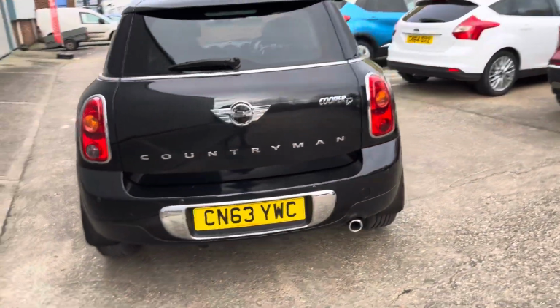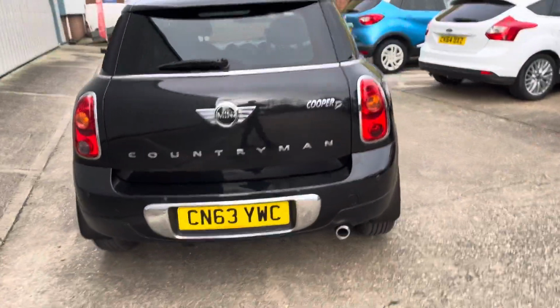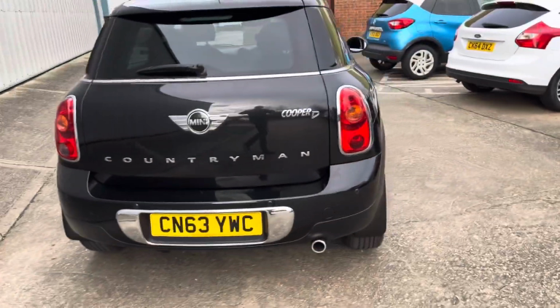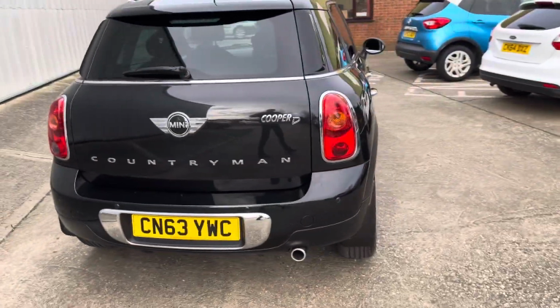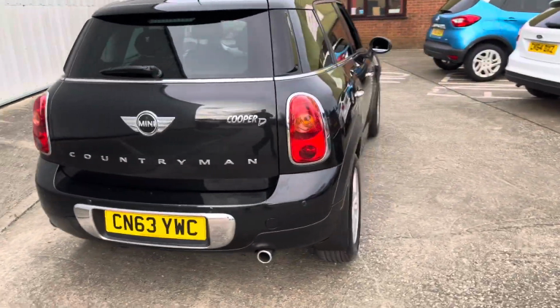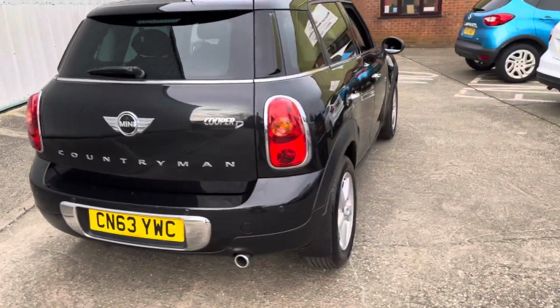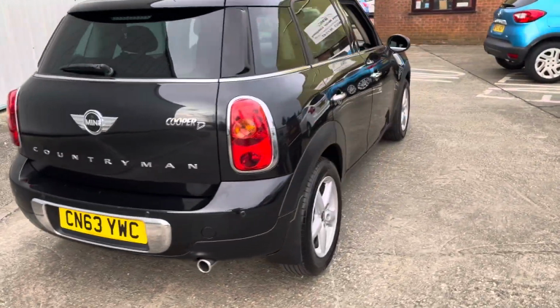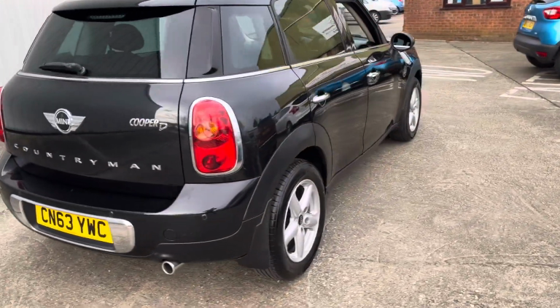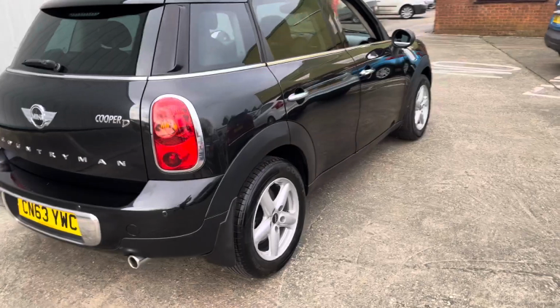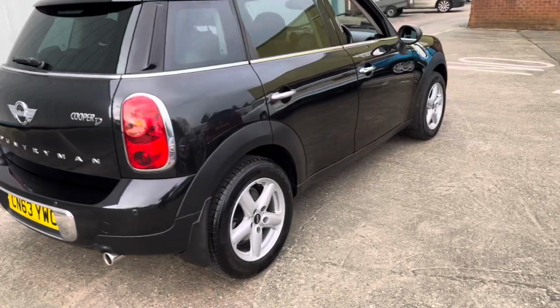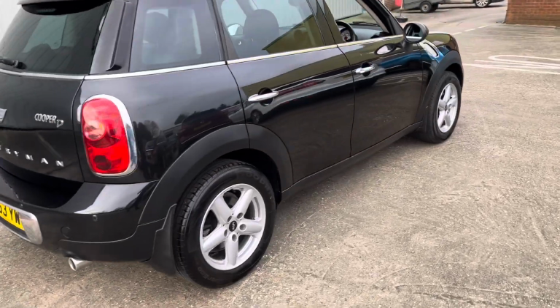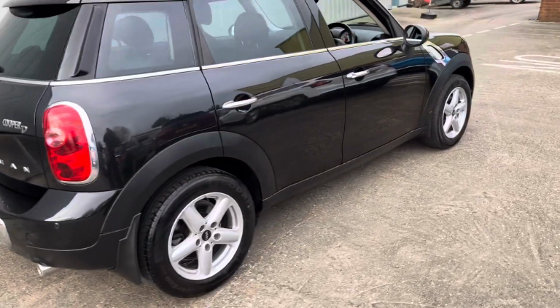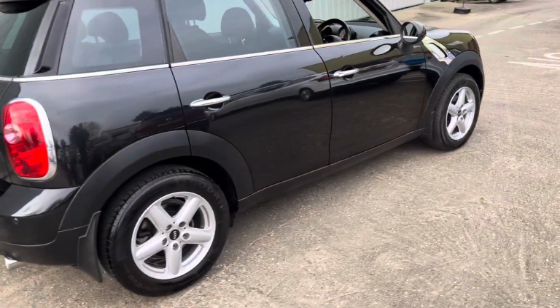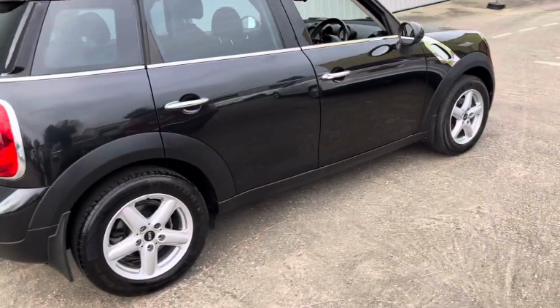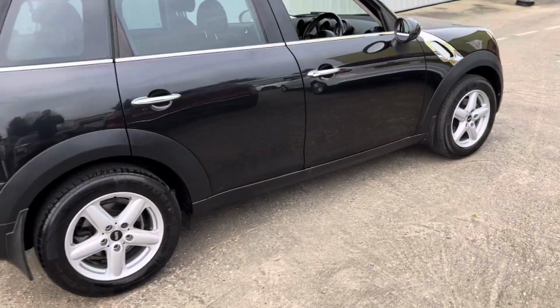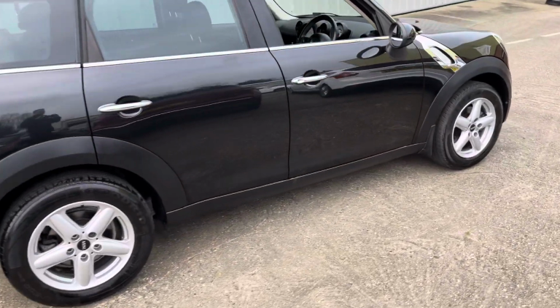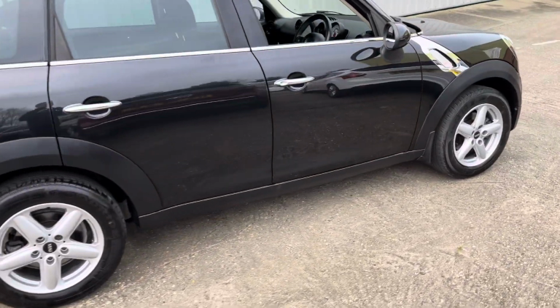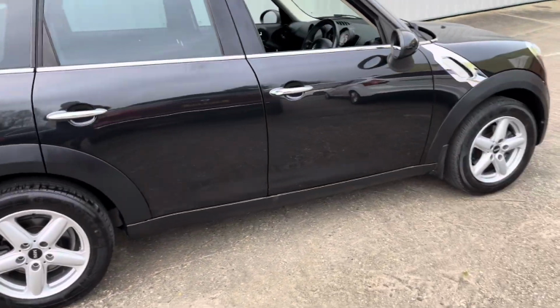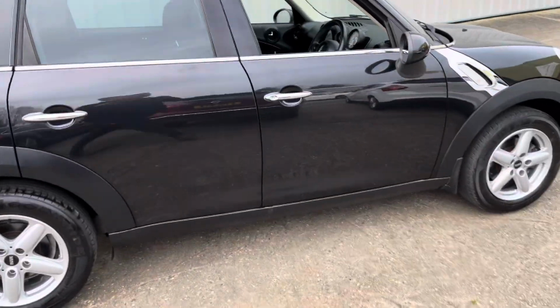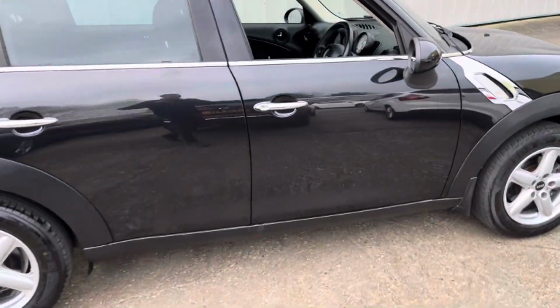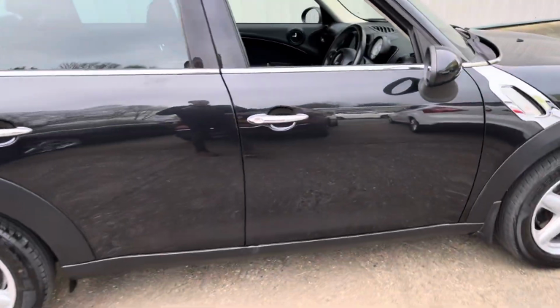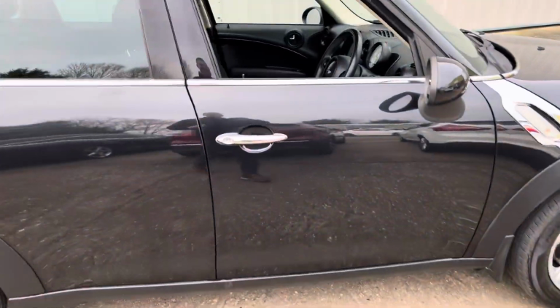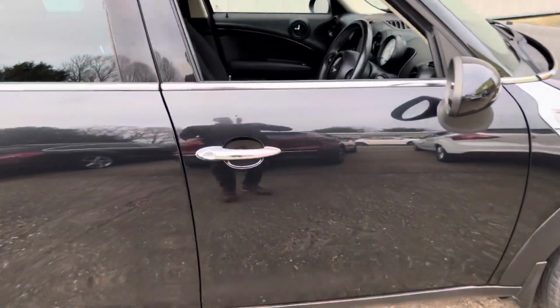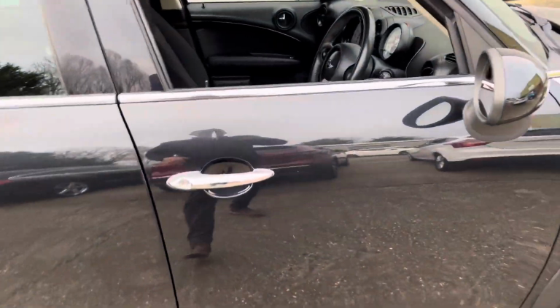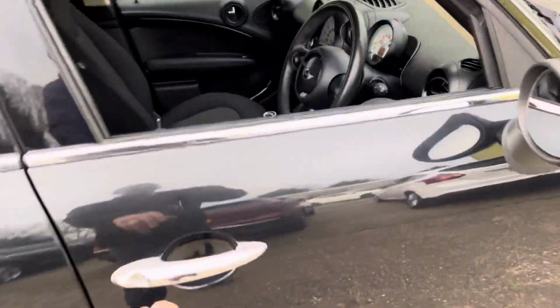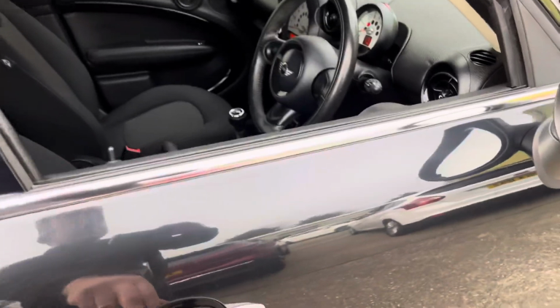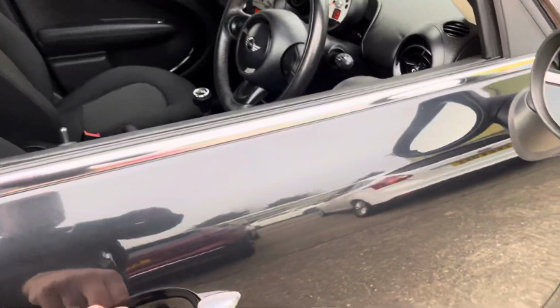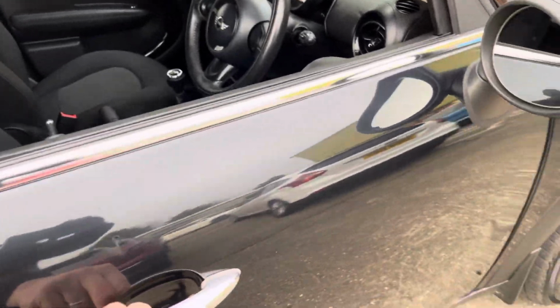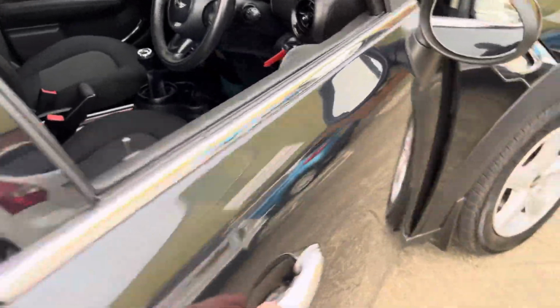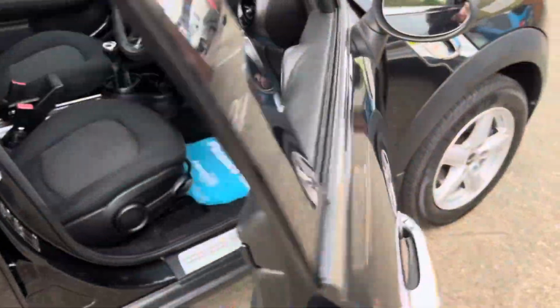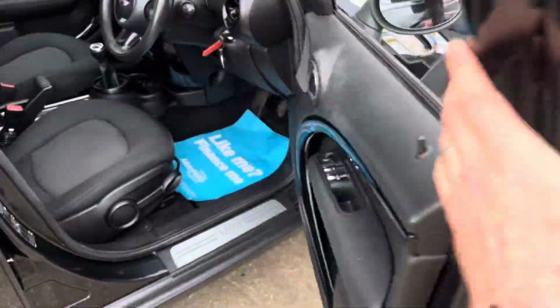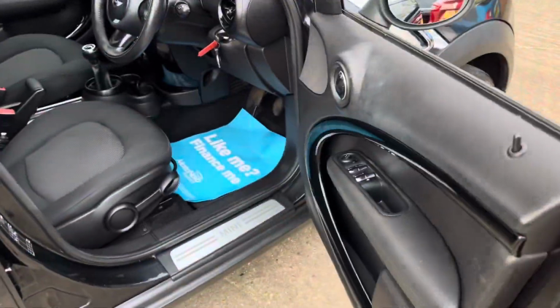It really is a nice clean example with a great service history. It's just had the timing chain done and it's just over 94,000 miles.